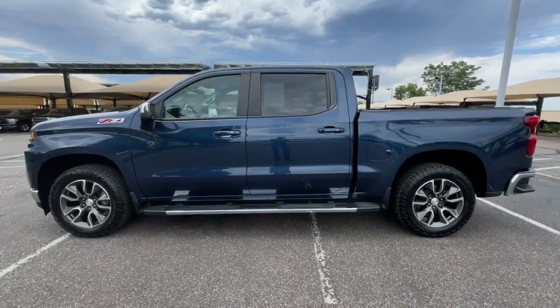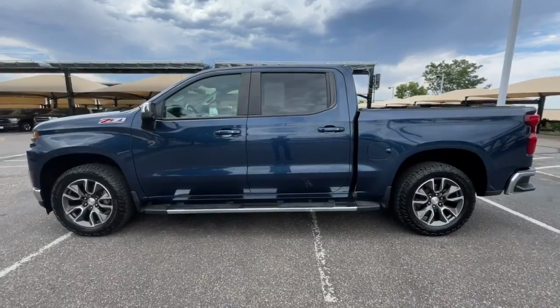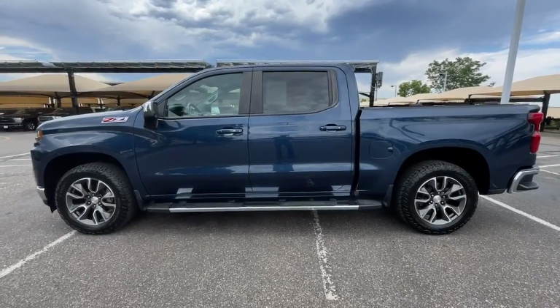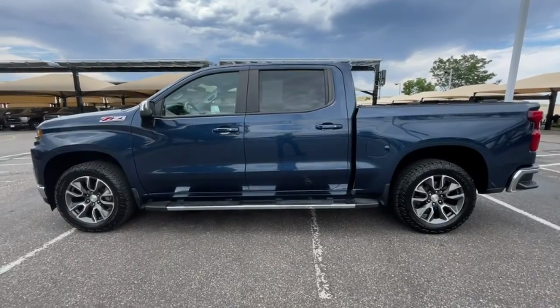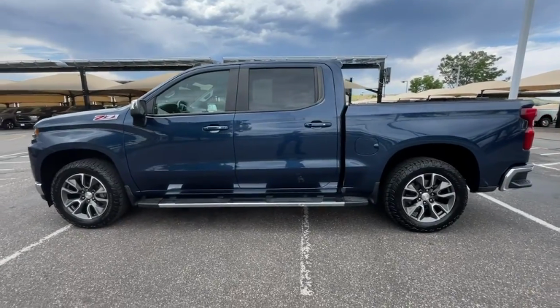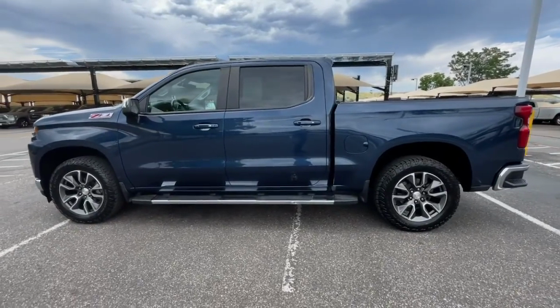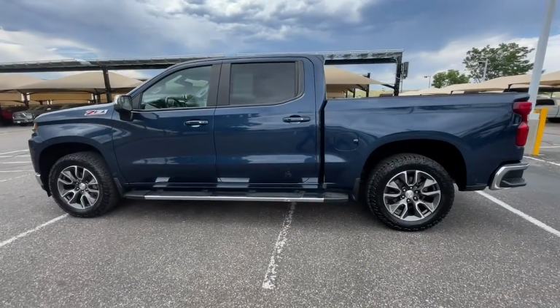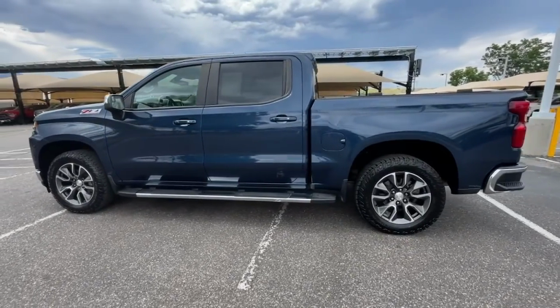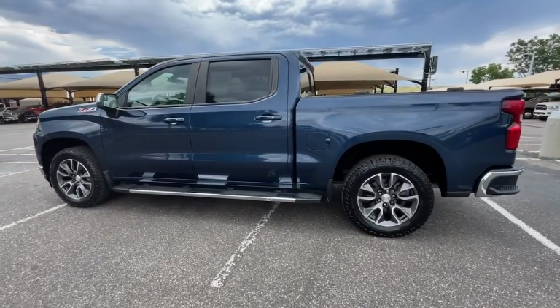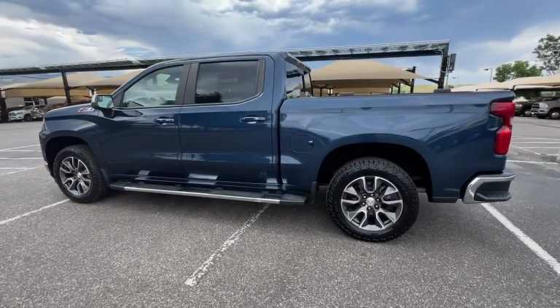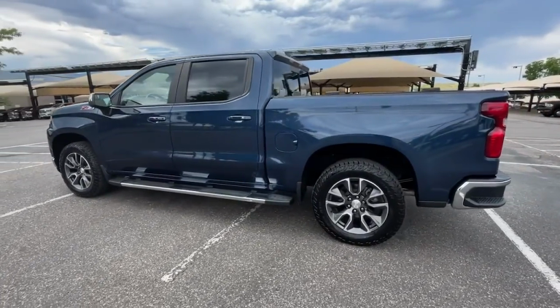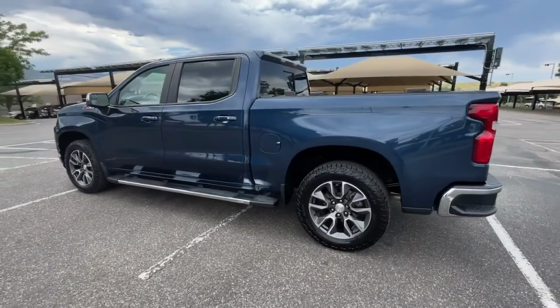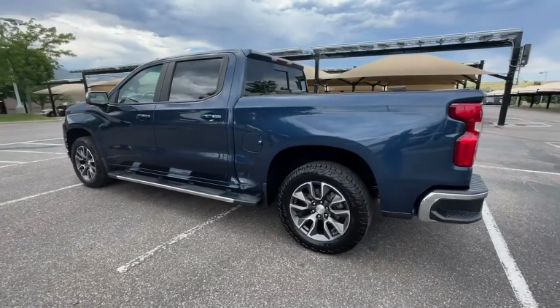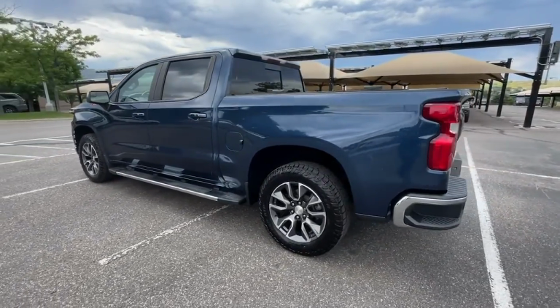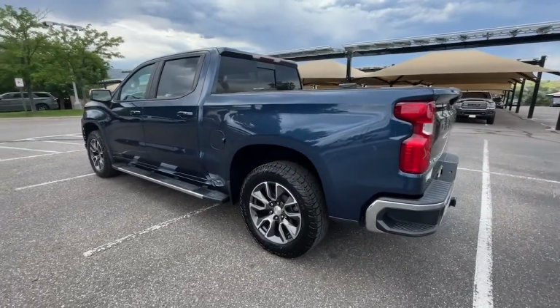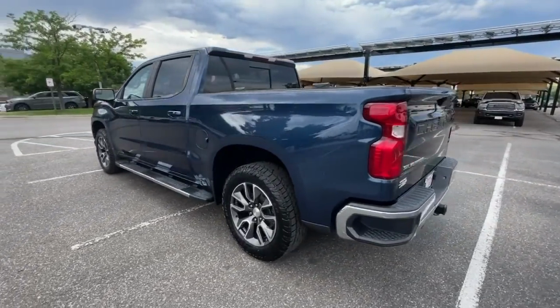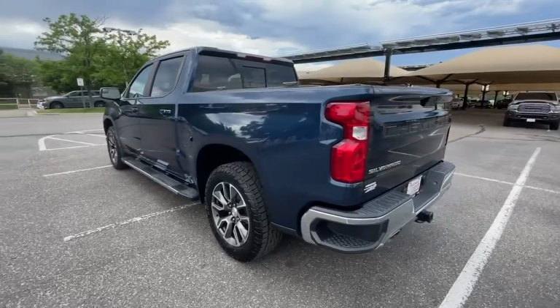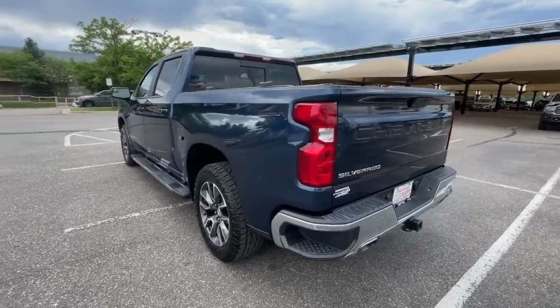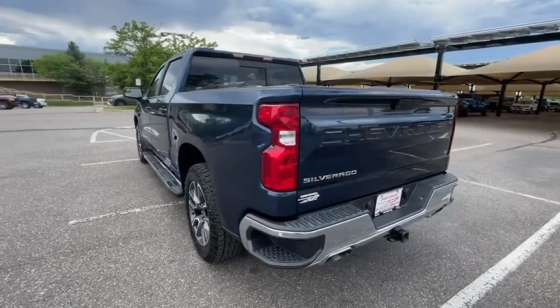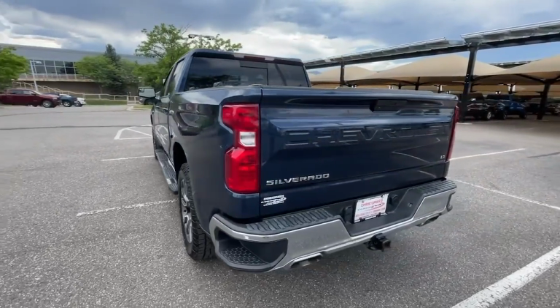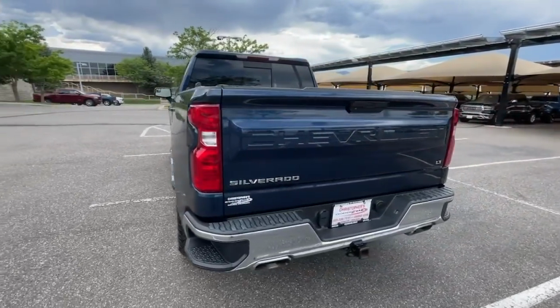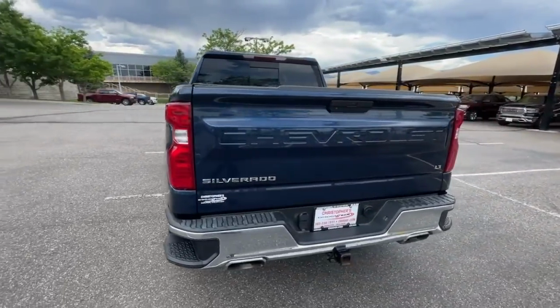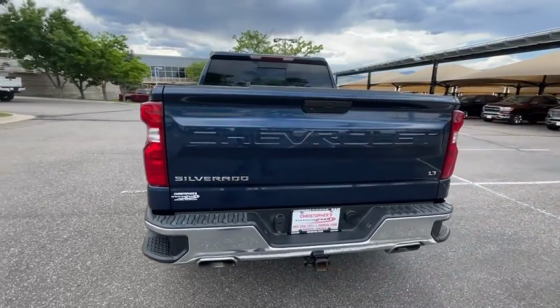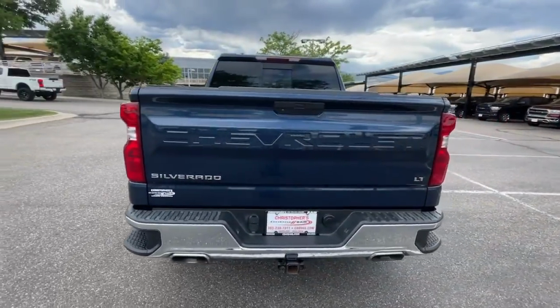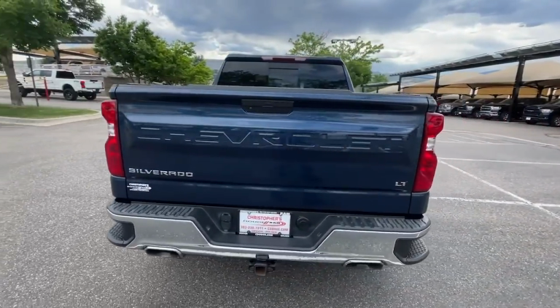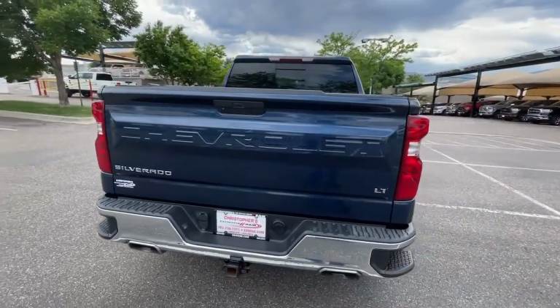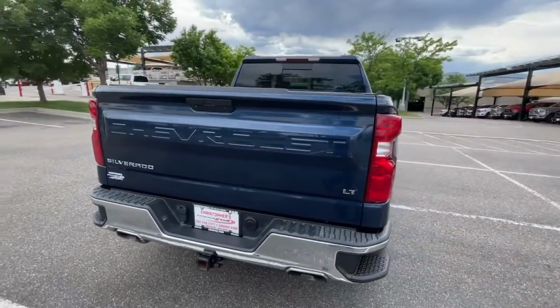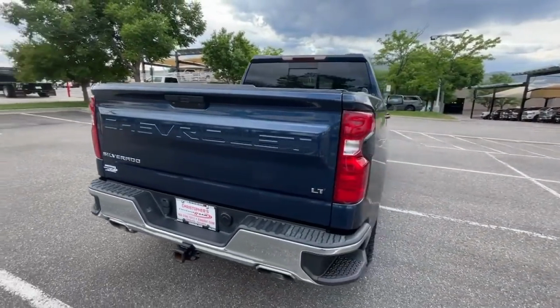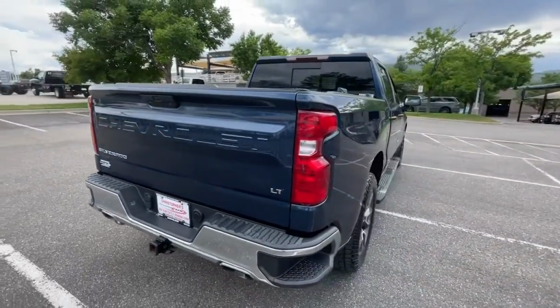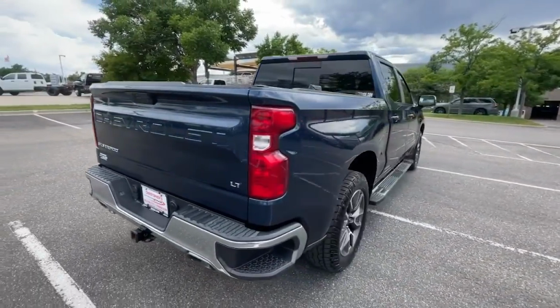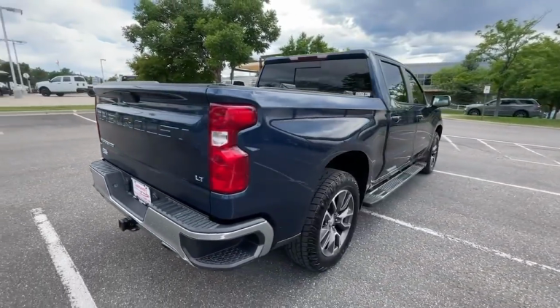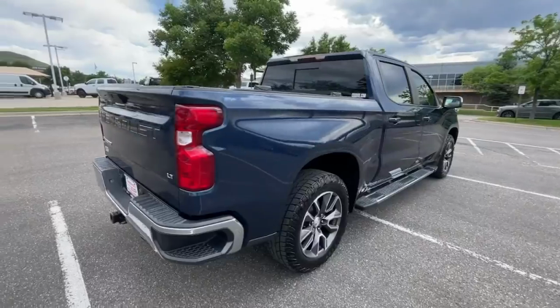Hop into the 2019 Chevrolet Silverado 1500. With less than 80,000 miles on the odometer, this vehicle stands out from the rest.